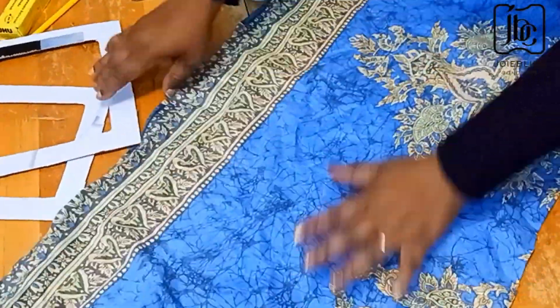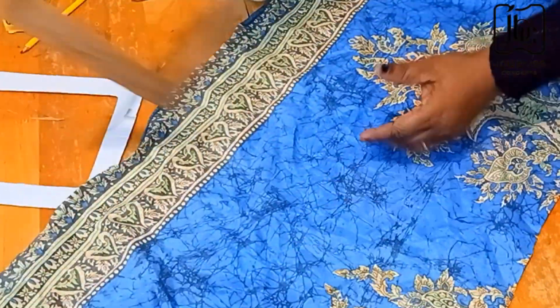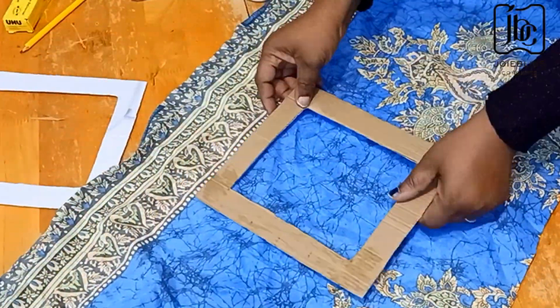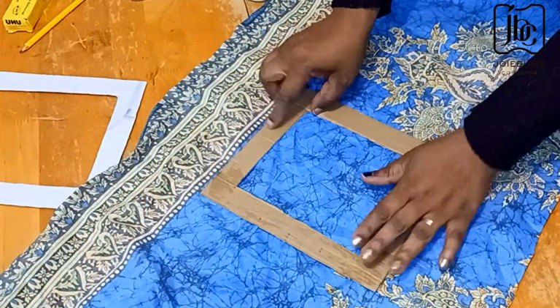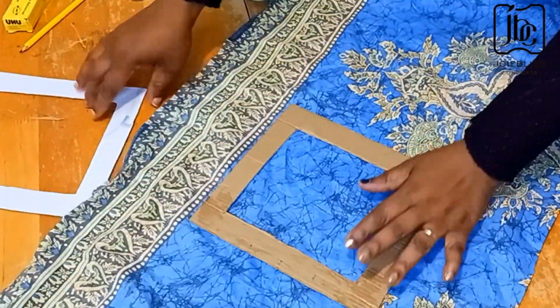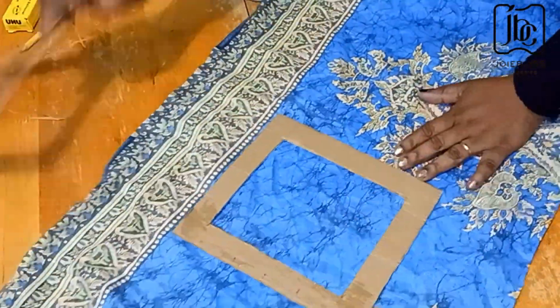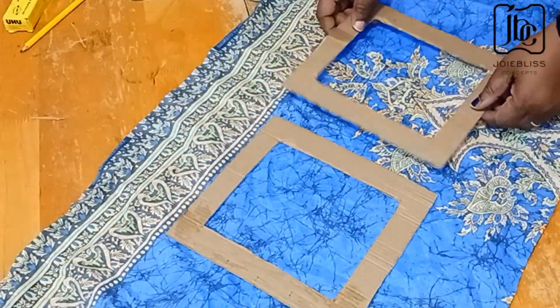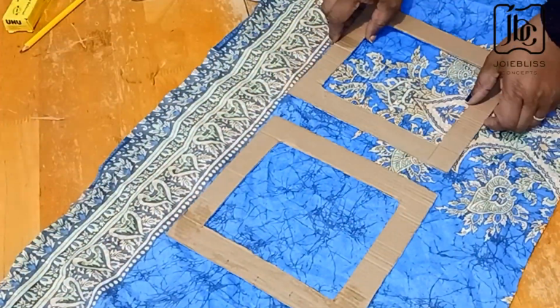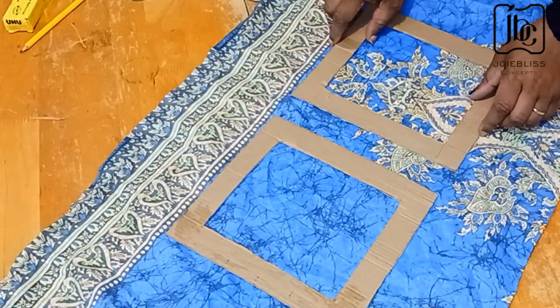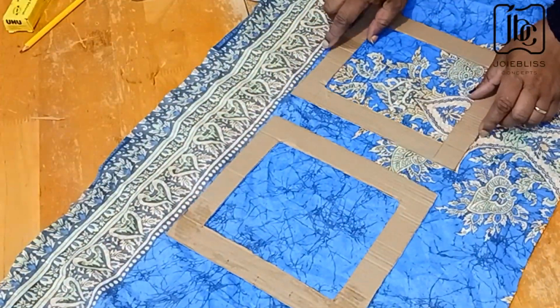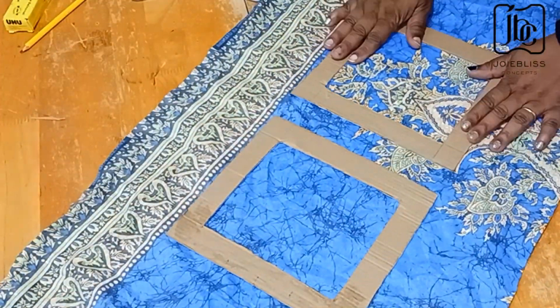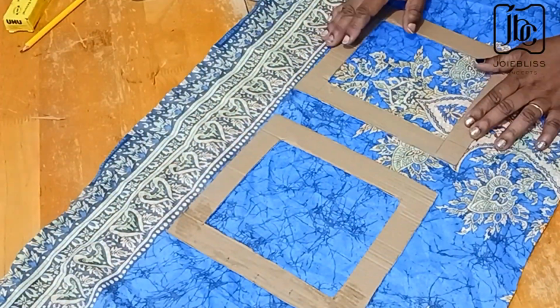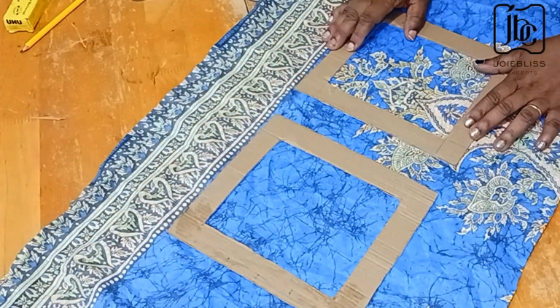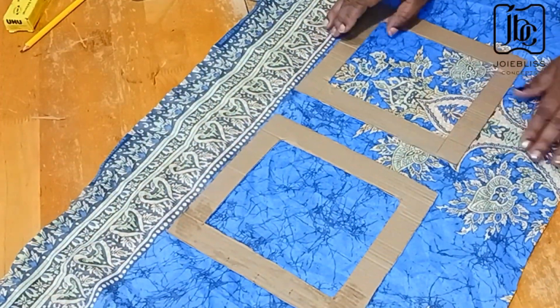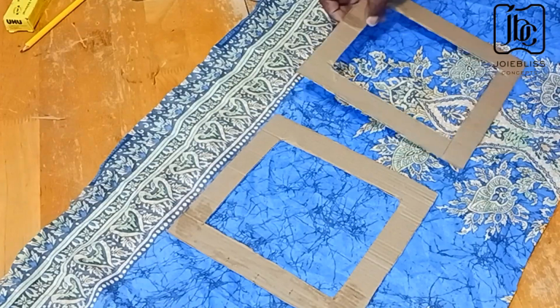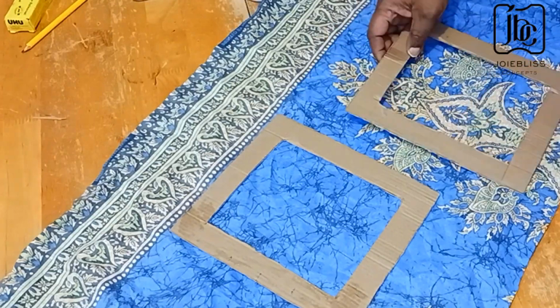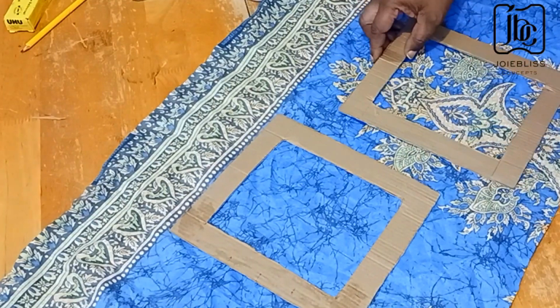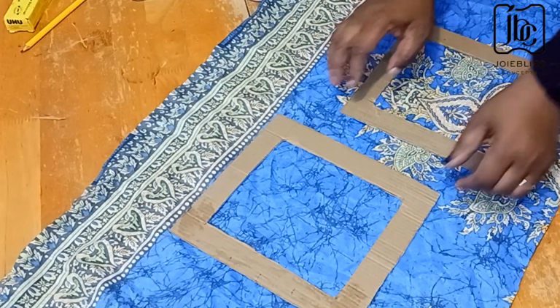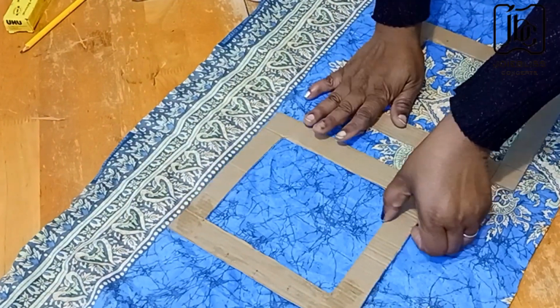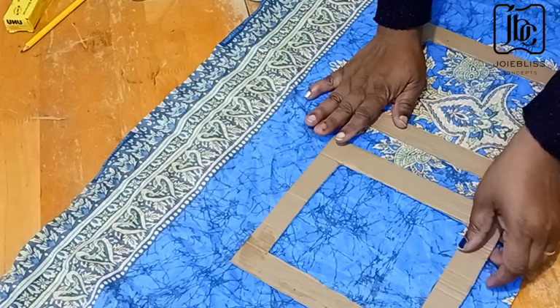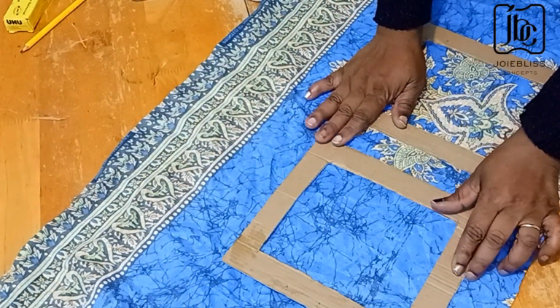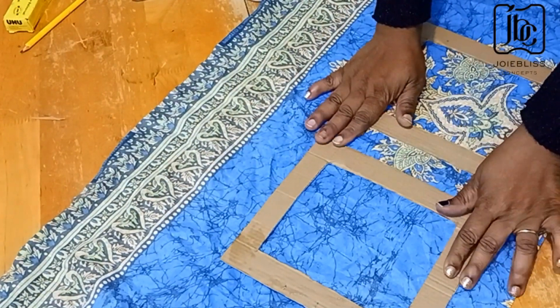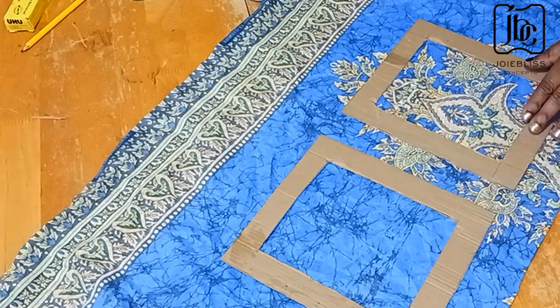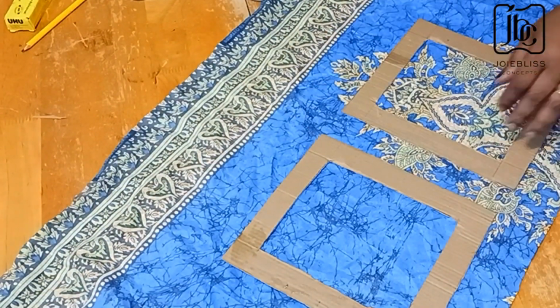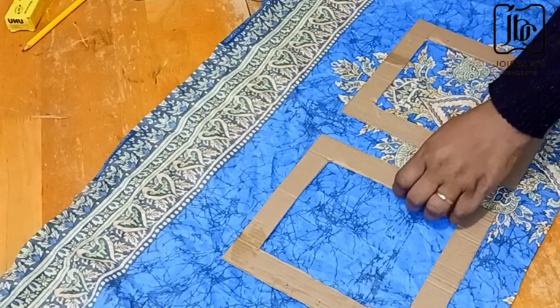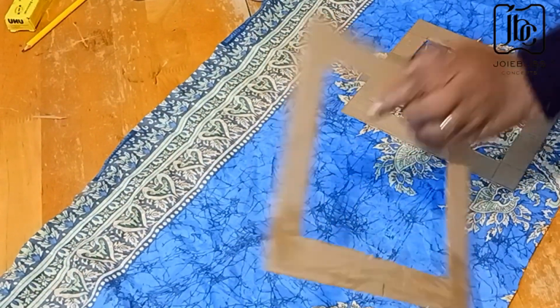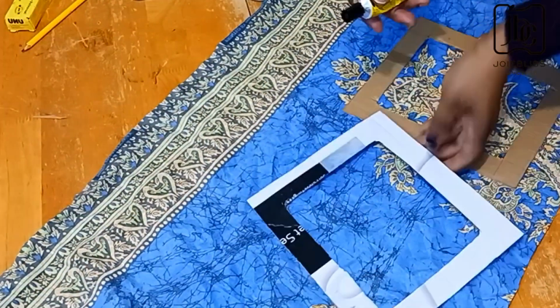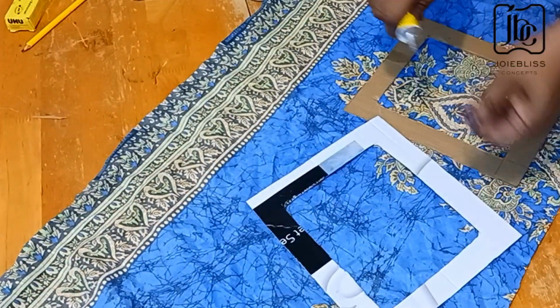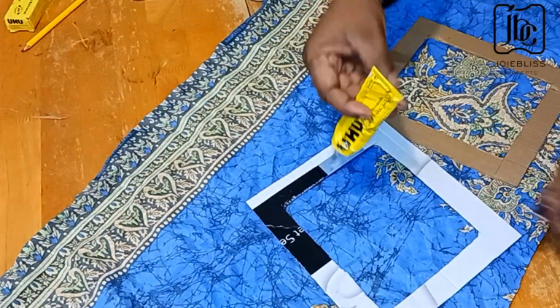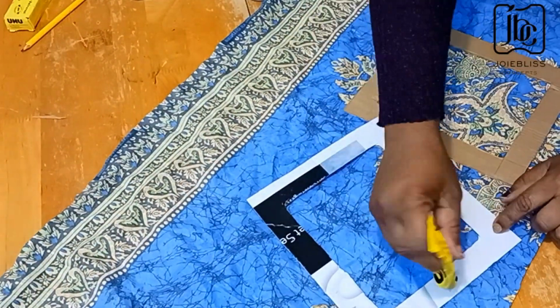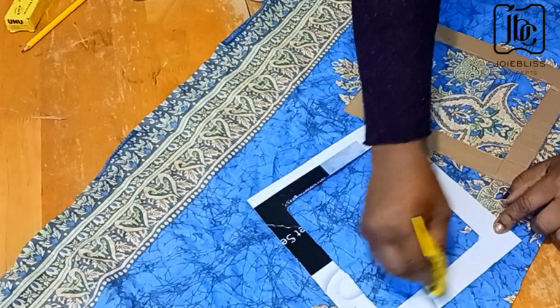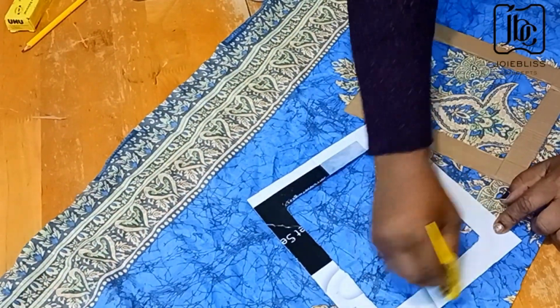I then wrap them up with my fabric. As you can see, the wrong side of my fabric is facing up — just watch what I did here.